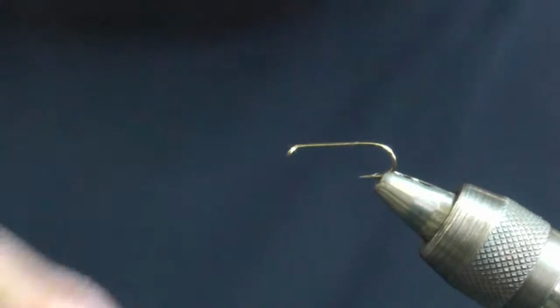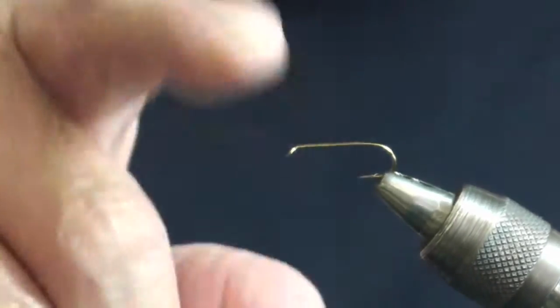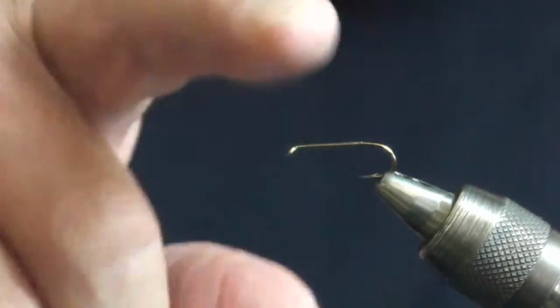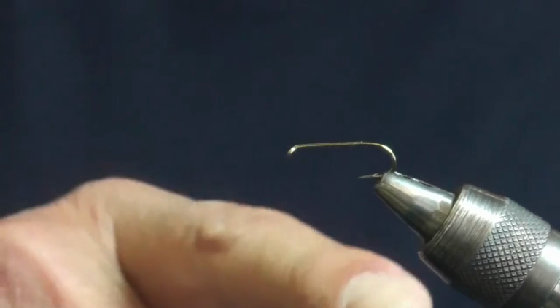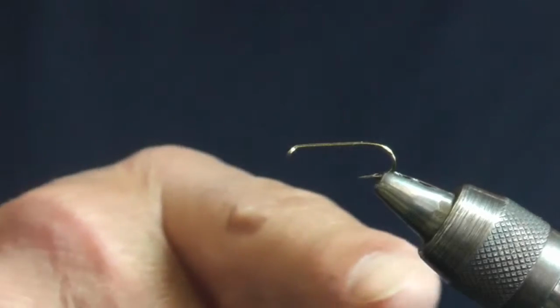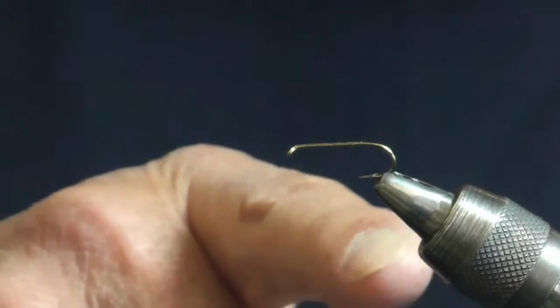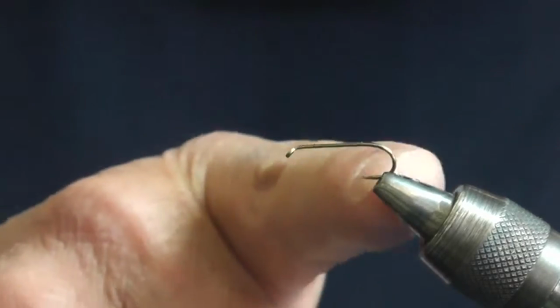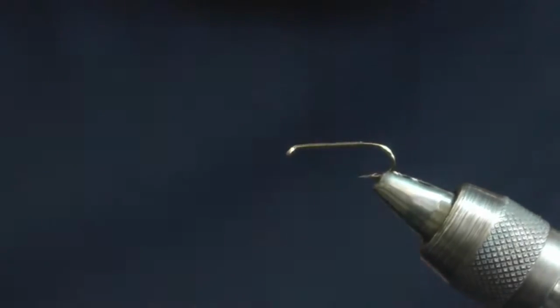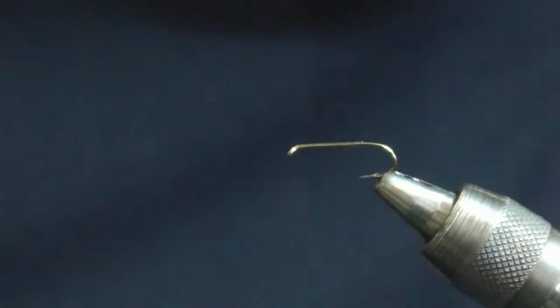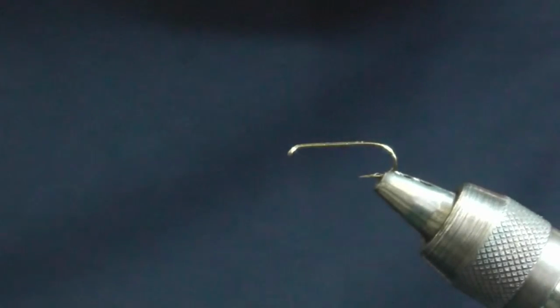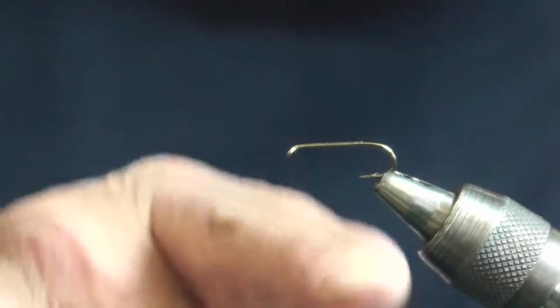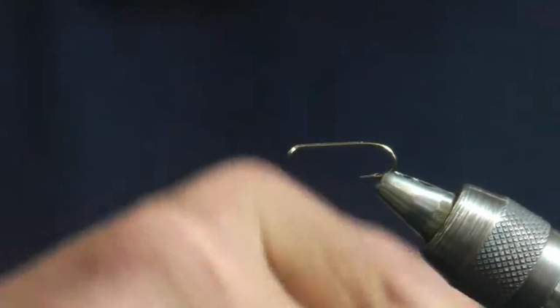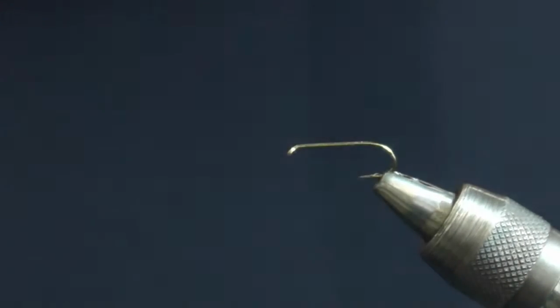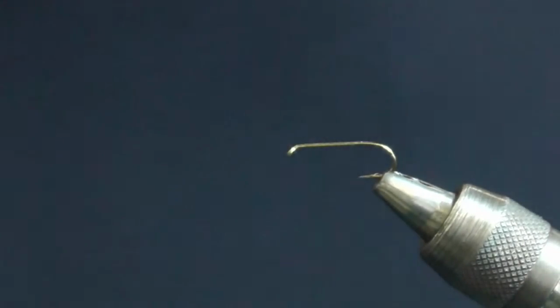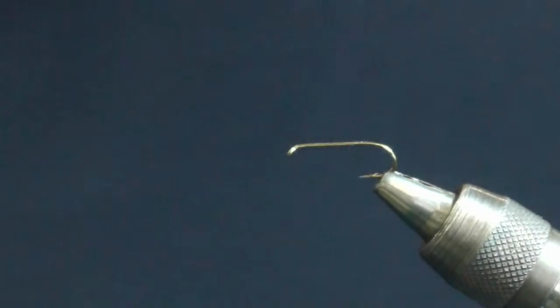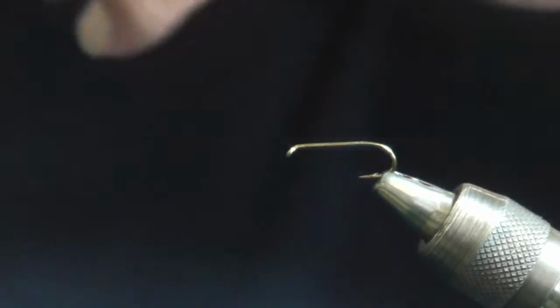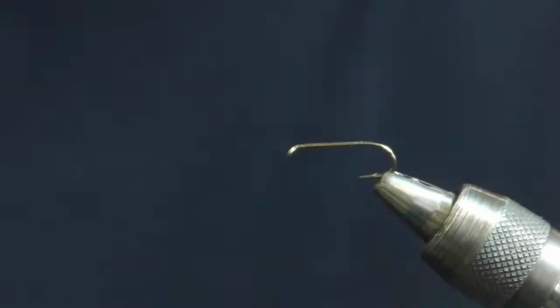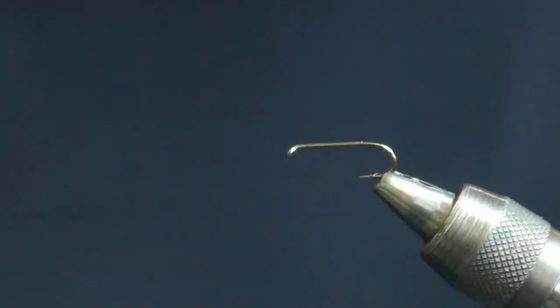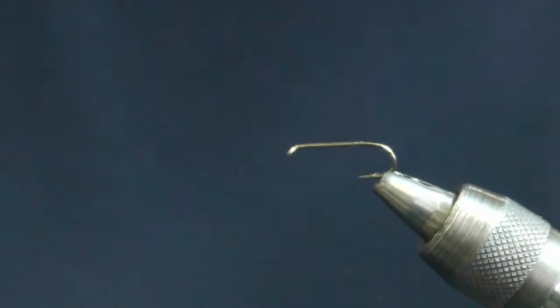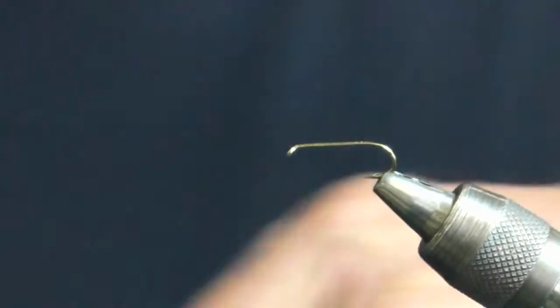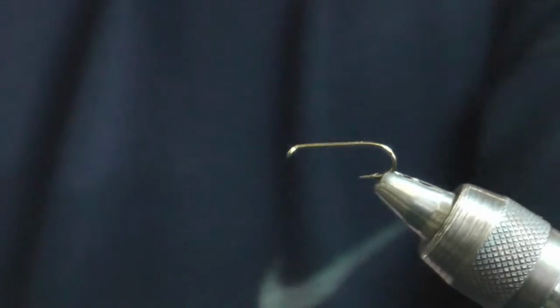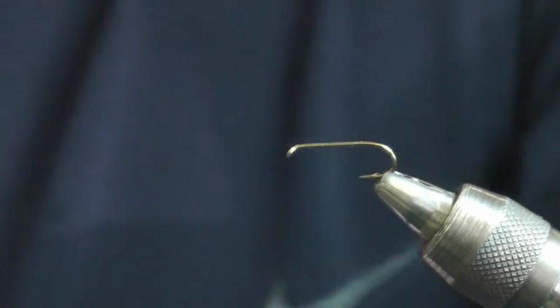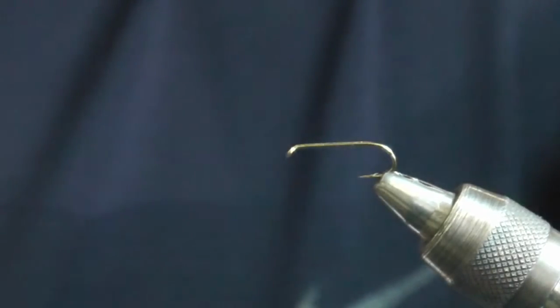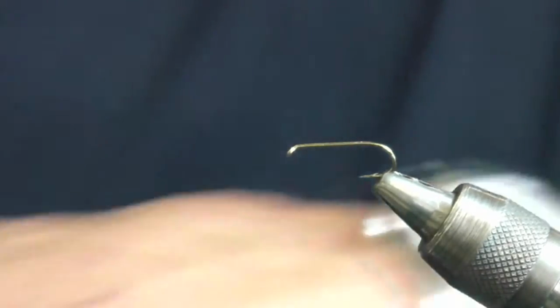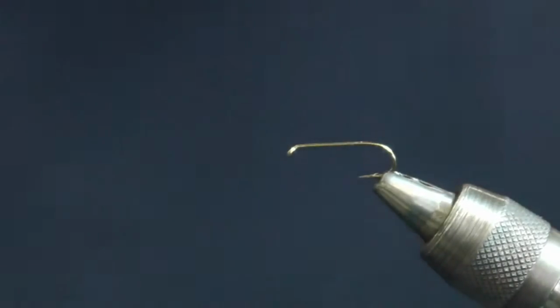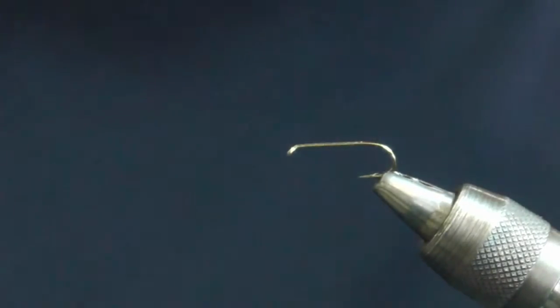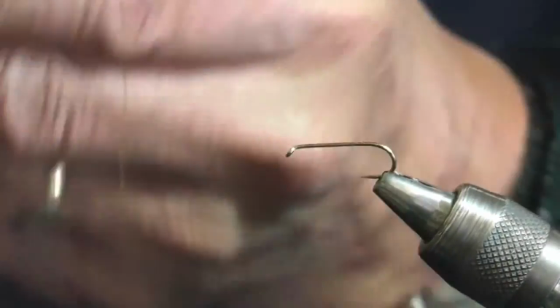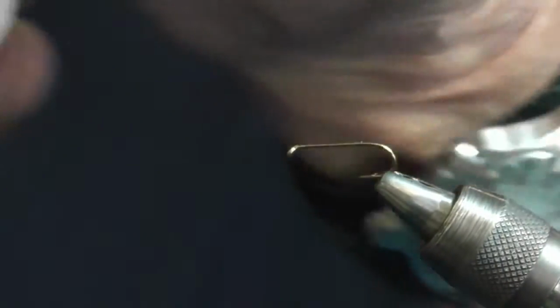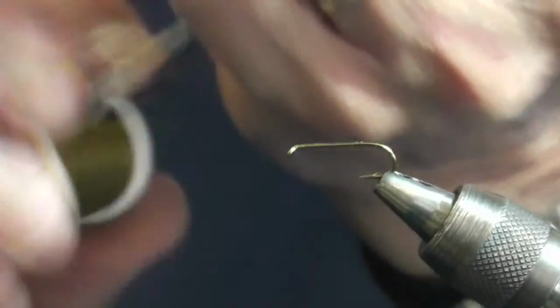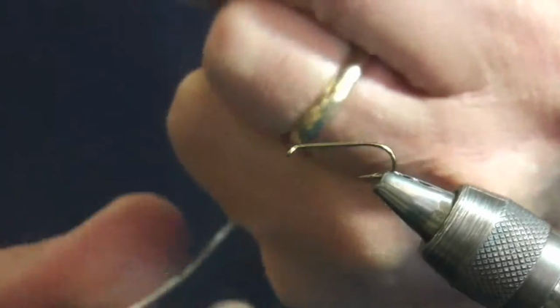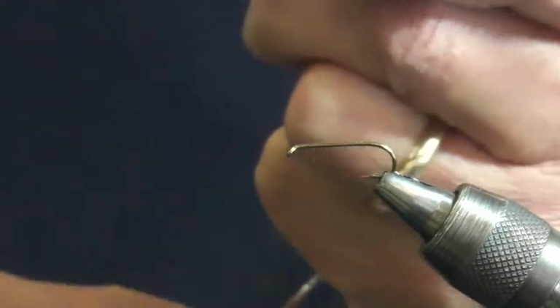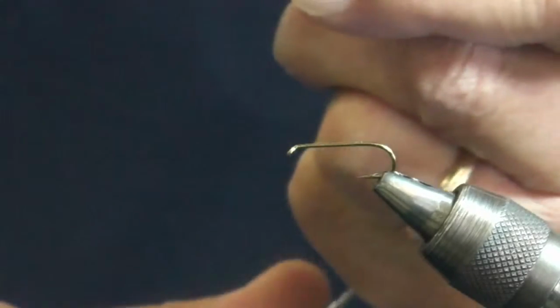I use a Tiemco 5262 hook — it's 2x long. I pinch down the barb before I put it in the vise, so in case I break the point off, it's not after winding a lot of stuff on the hook.